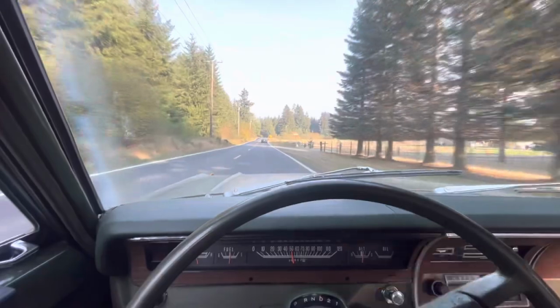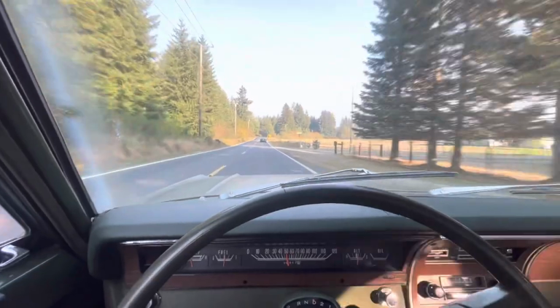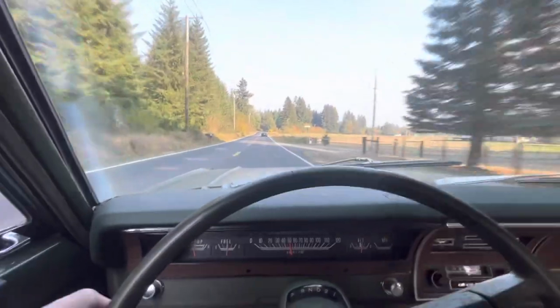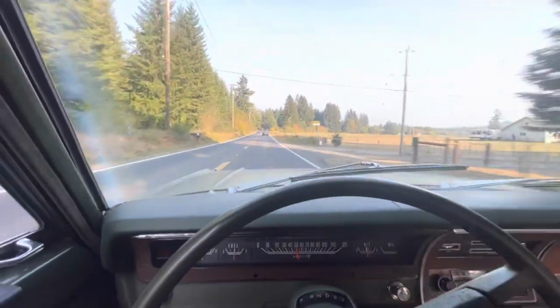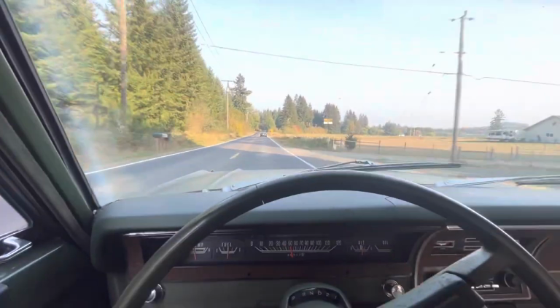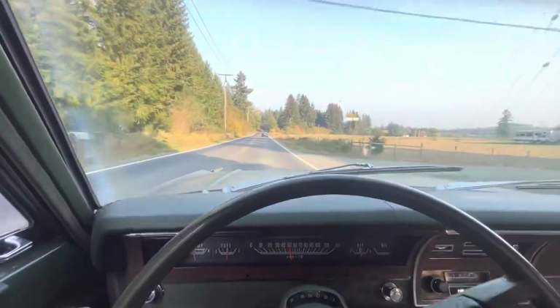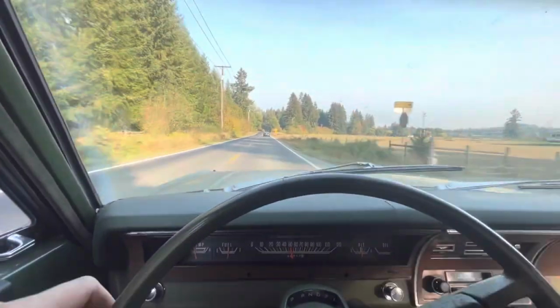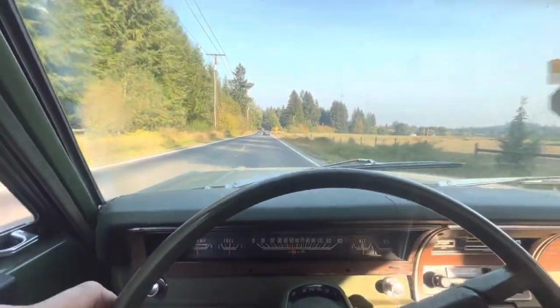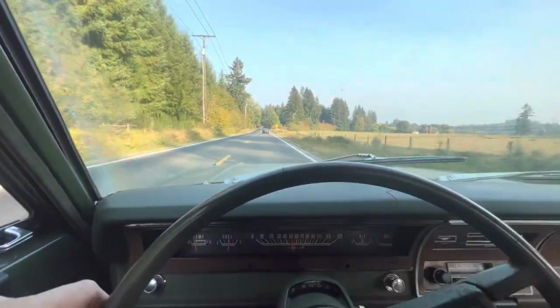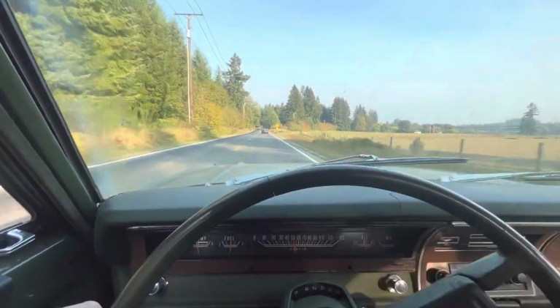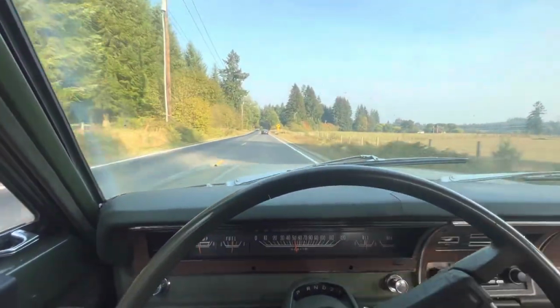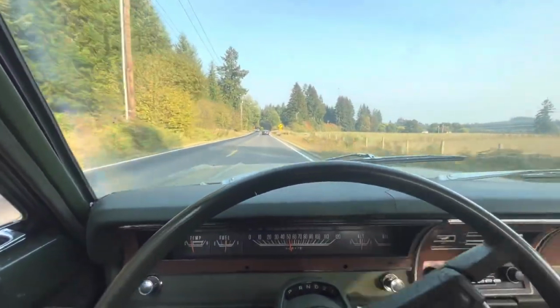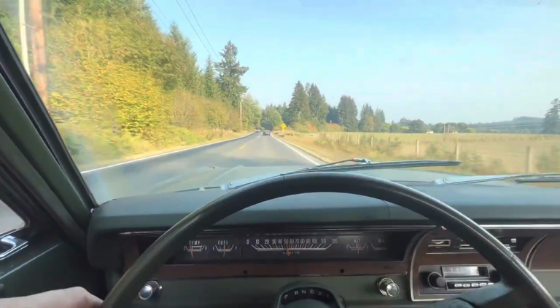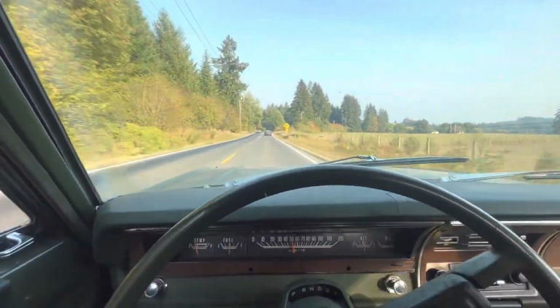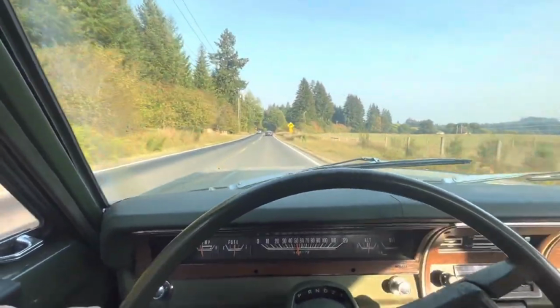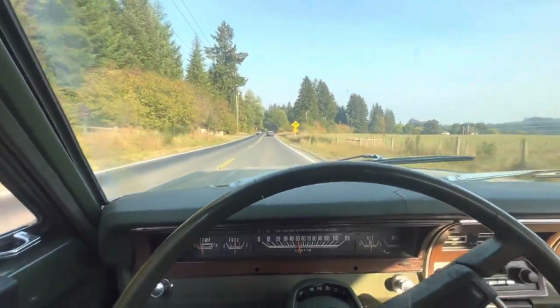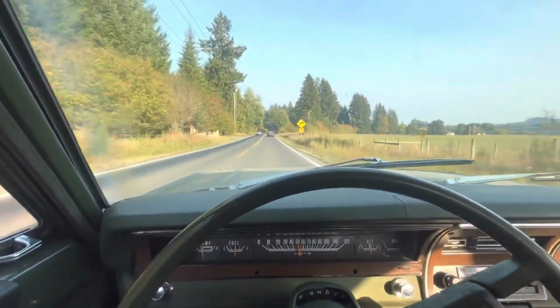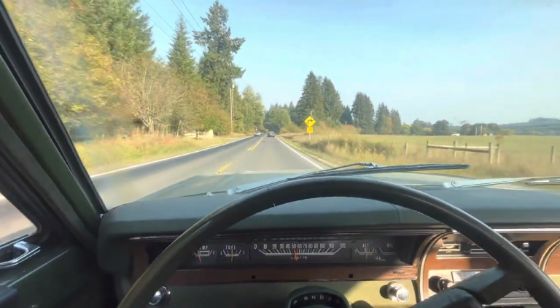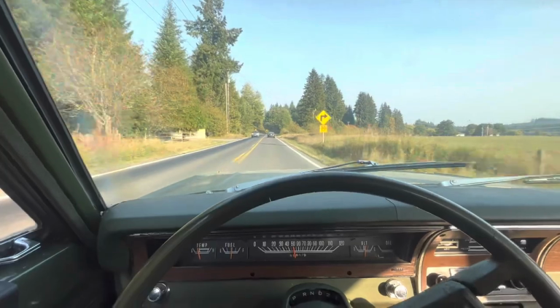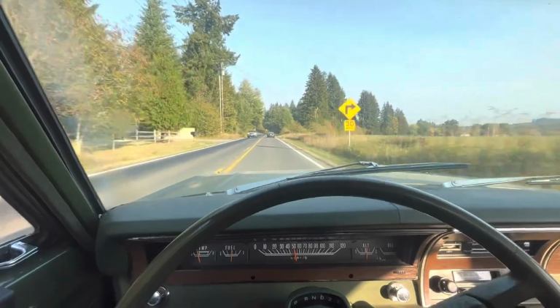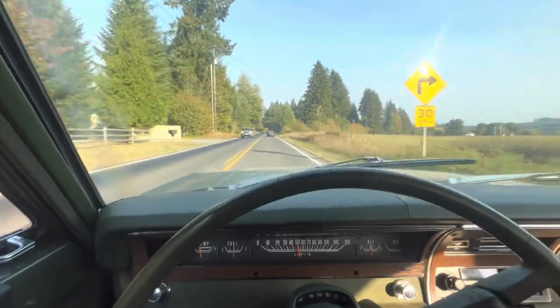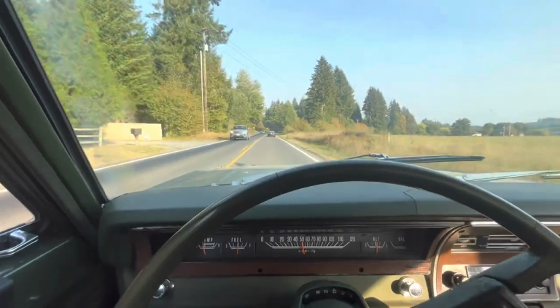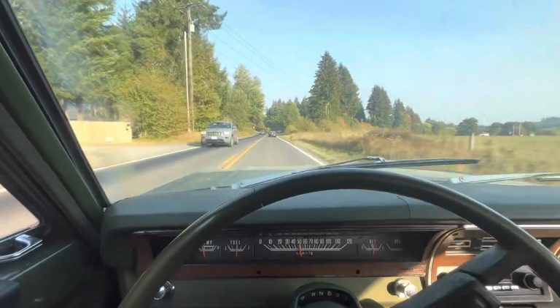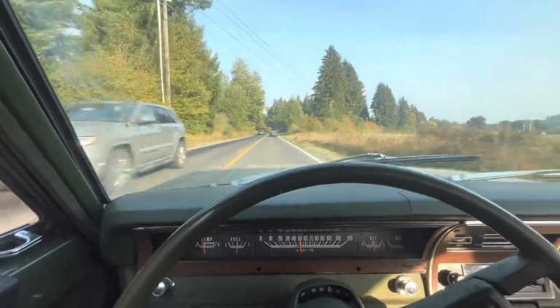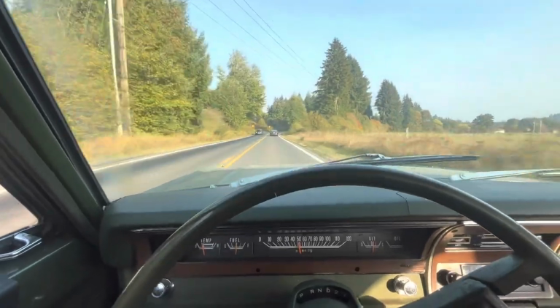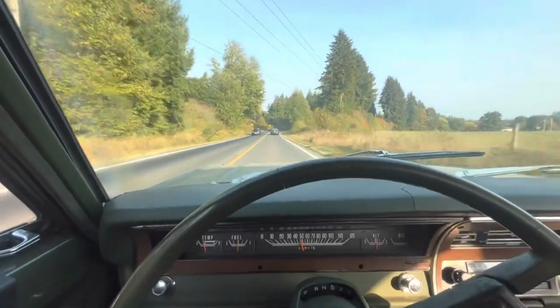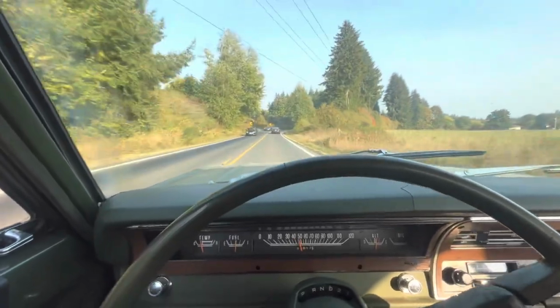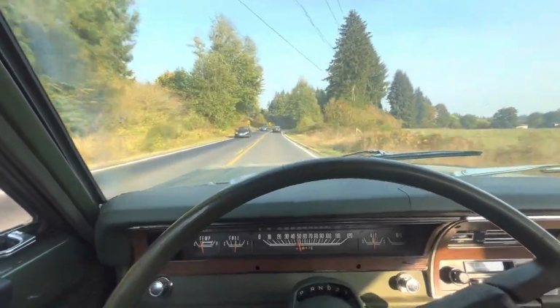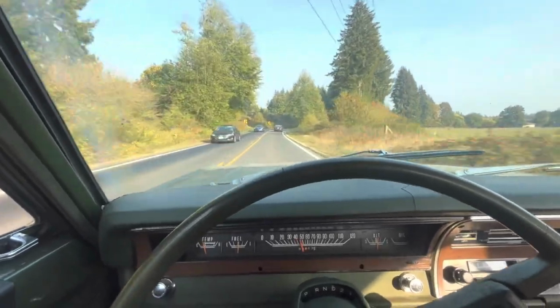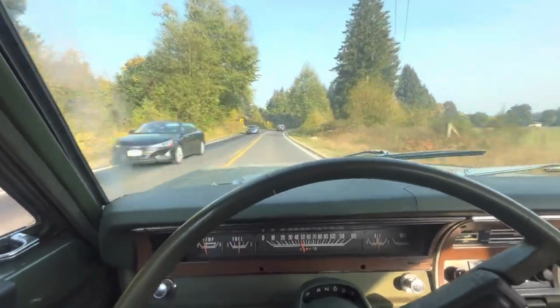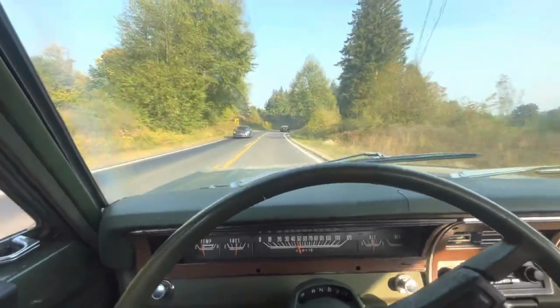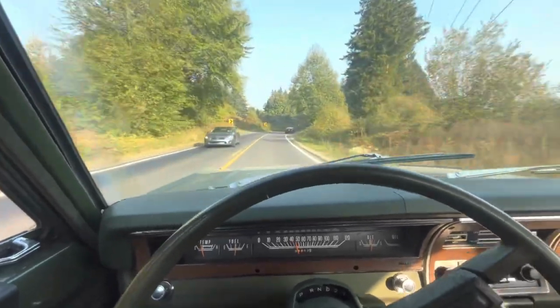Drives awesome. This thing's been down for like six months, maybe more. Let's just say the owner is going to be very happy to get it back.